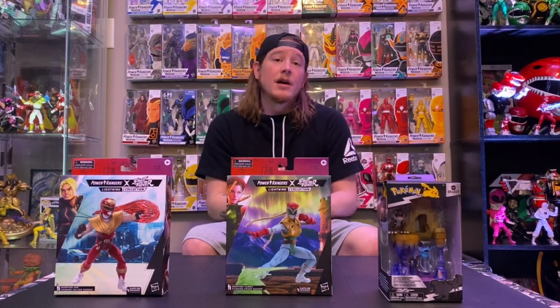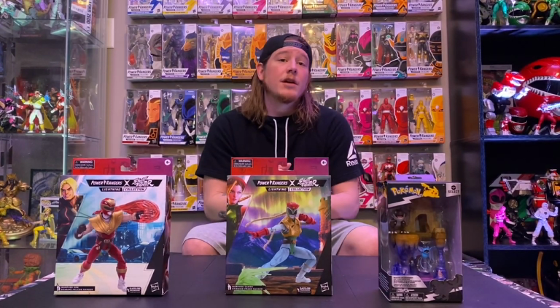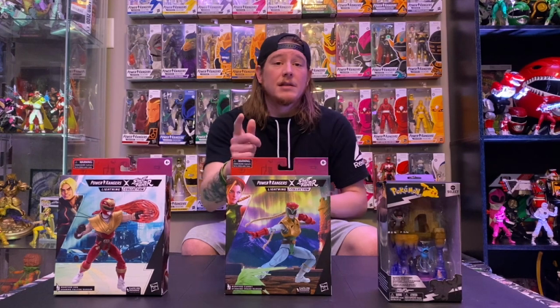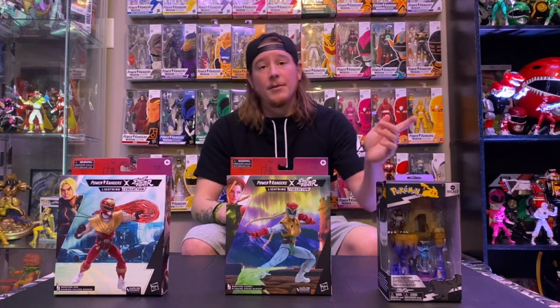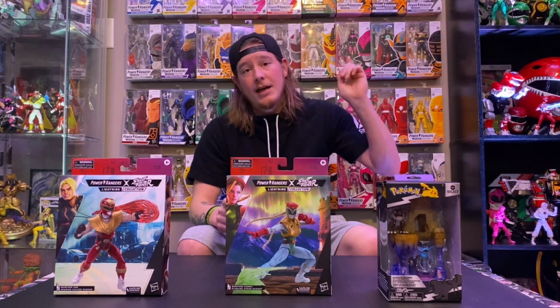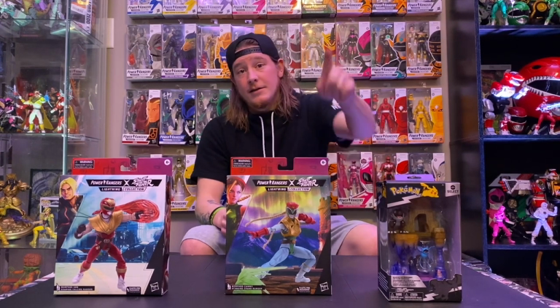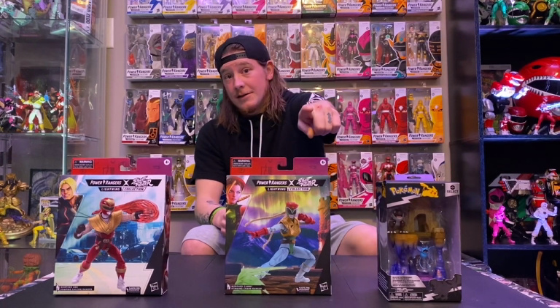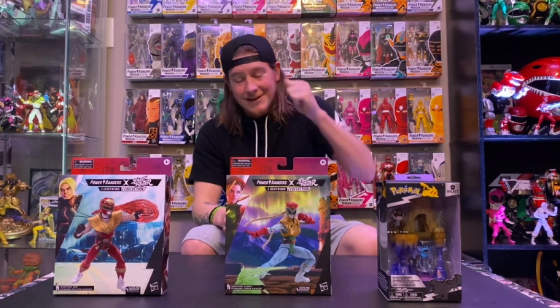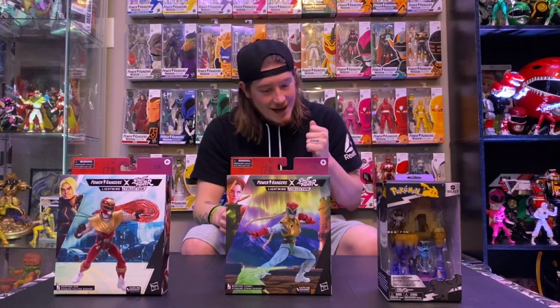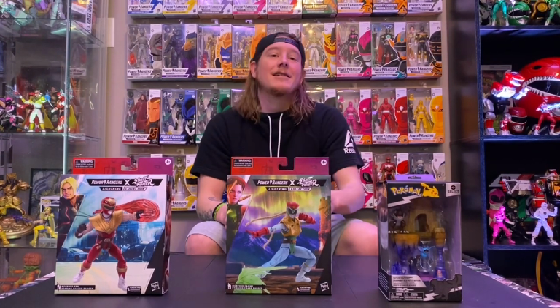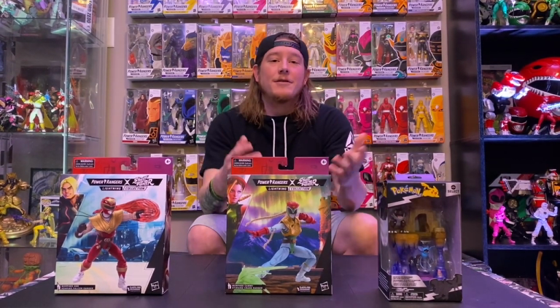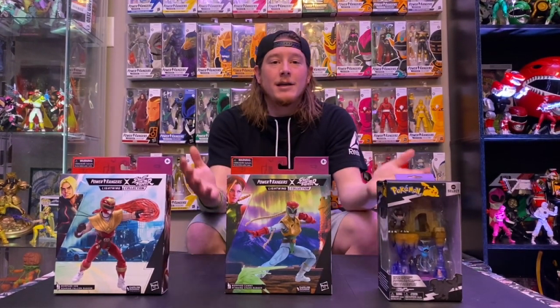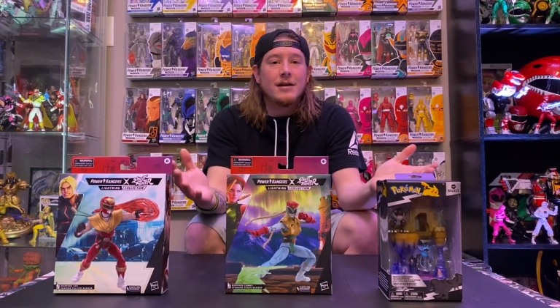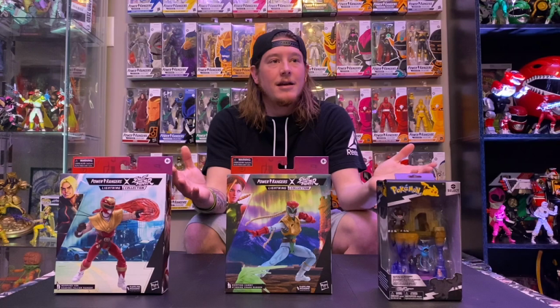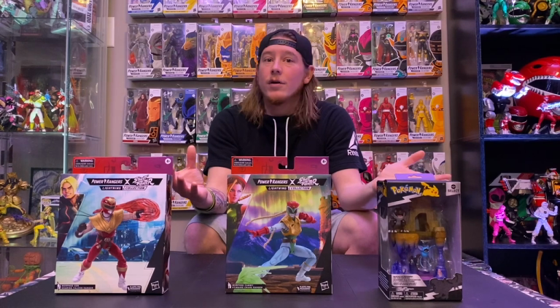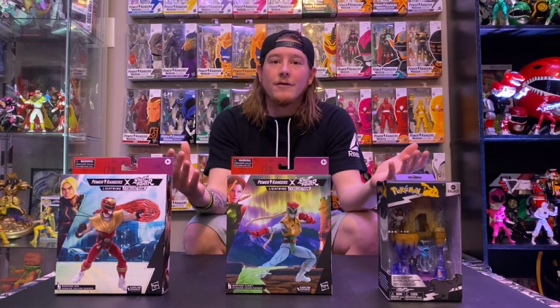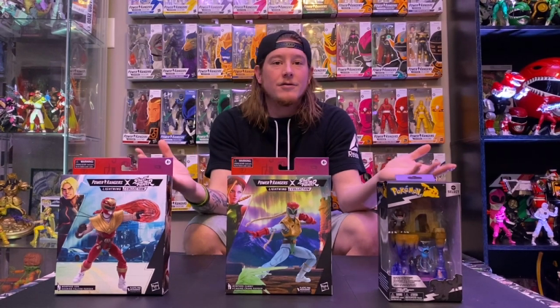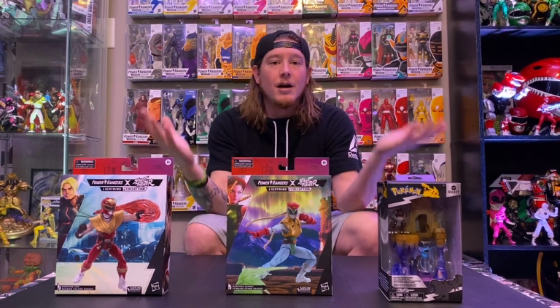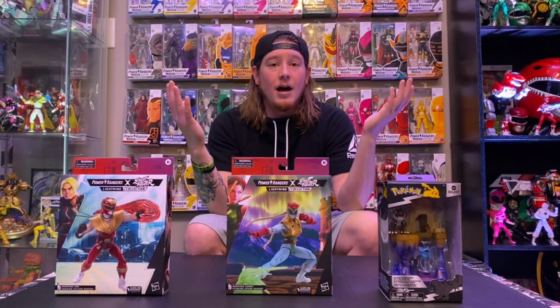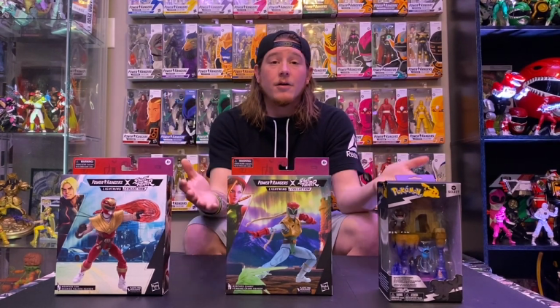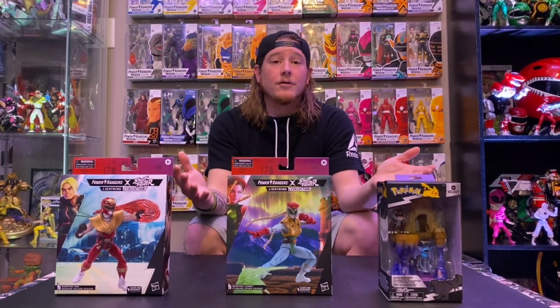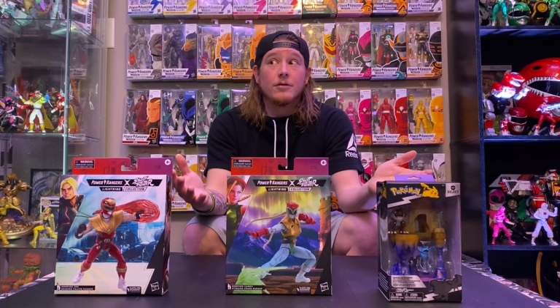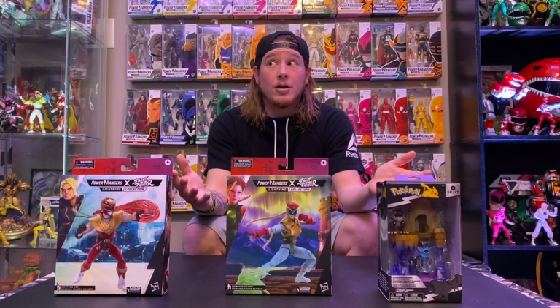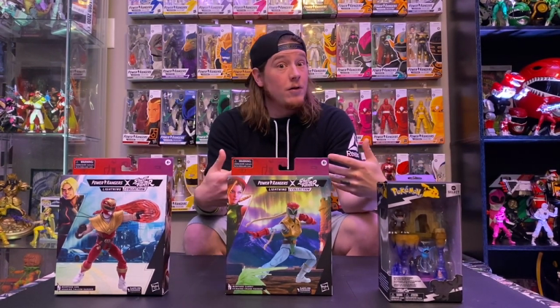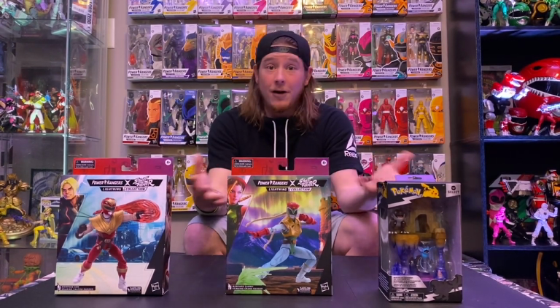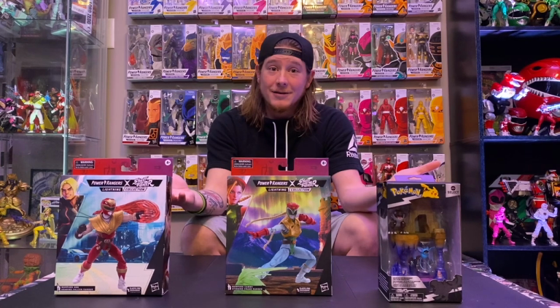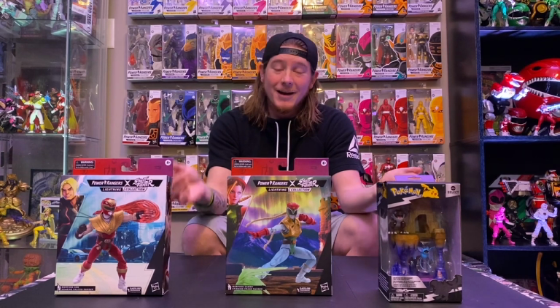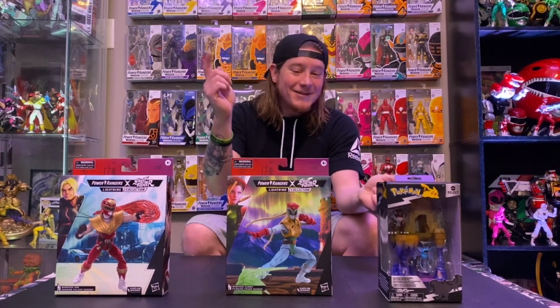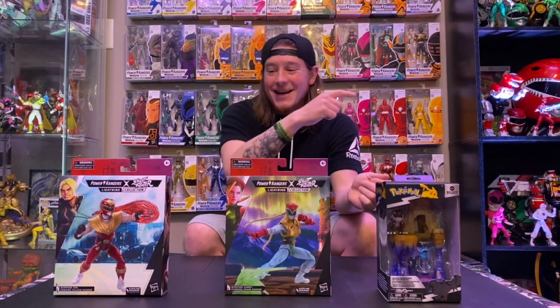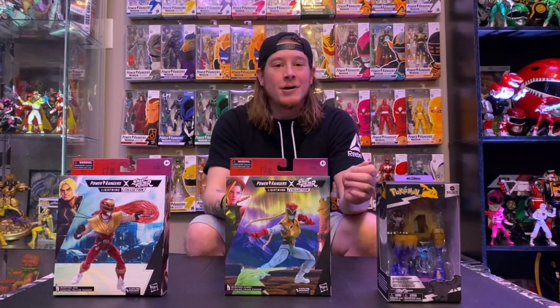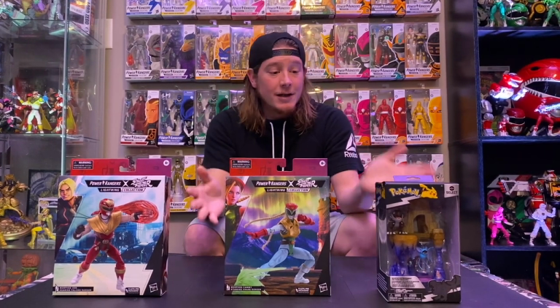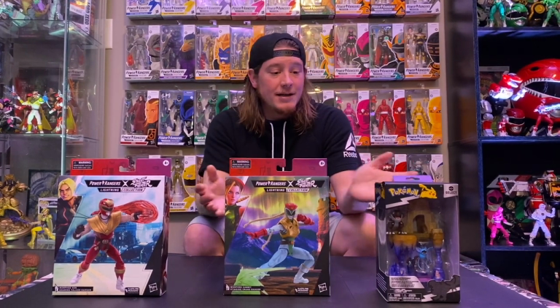If you guys are new here, please like, comment, and subscribe. We do weekly Sunday toy haul videos. Thank you all for the support and all you guys who keep coming back — you guys are fantastic. Let's just get into it.